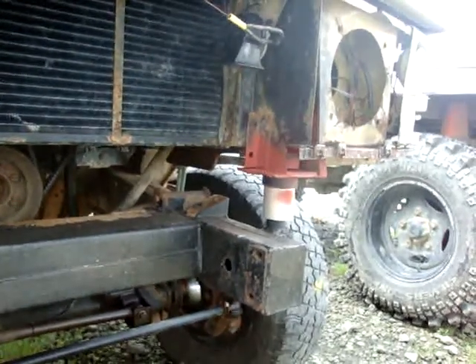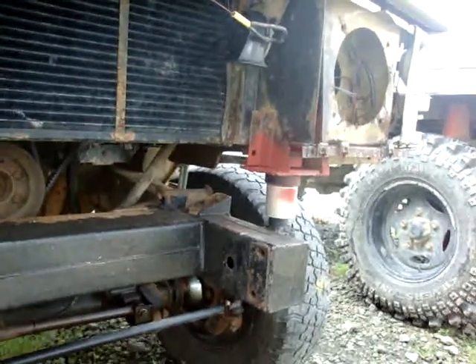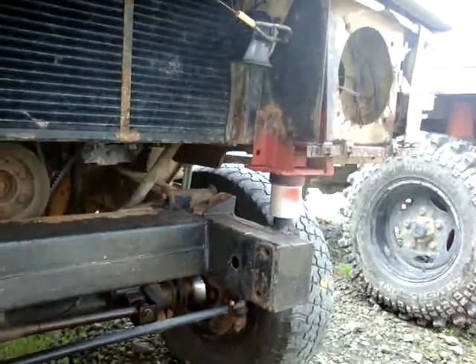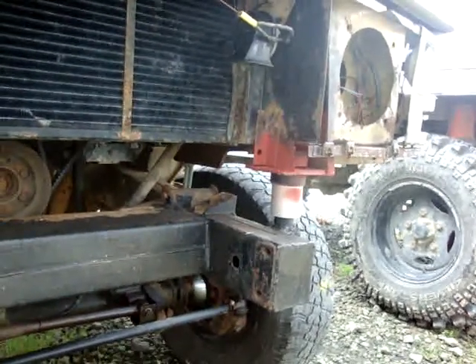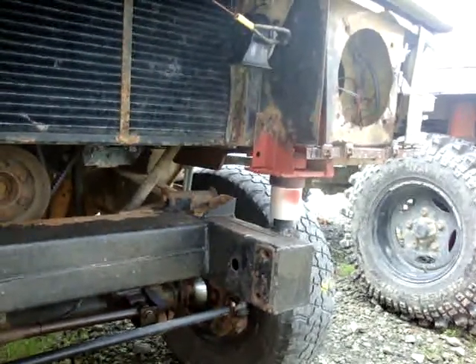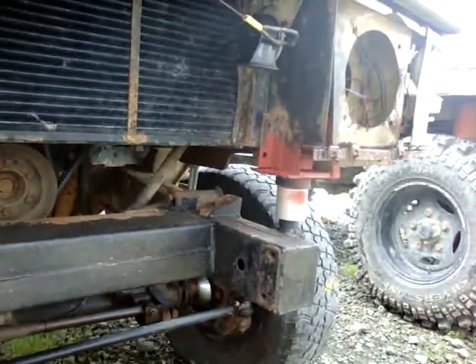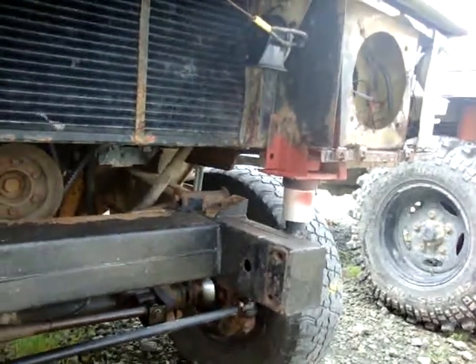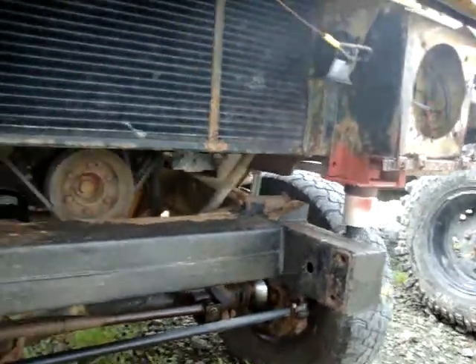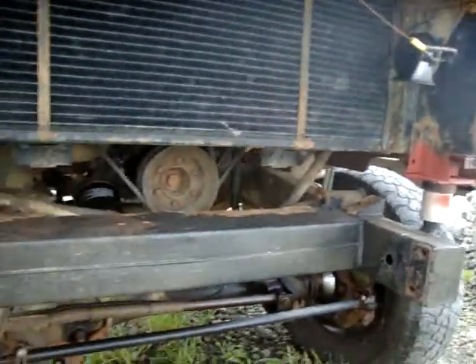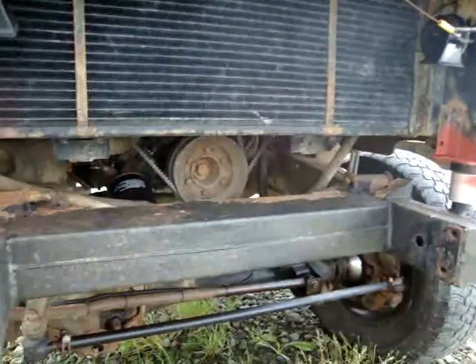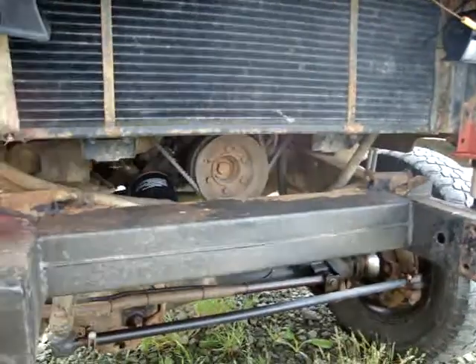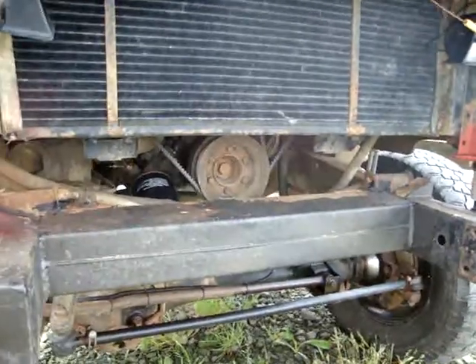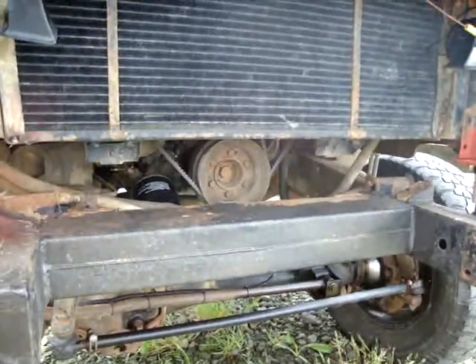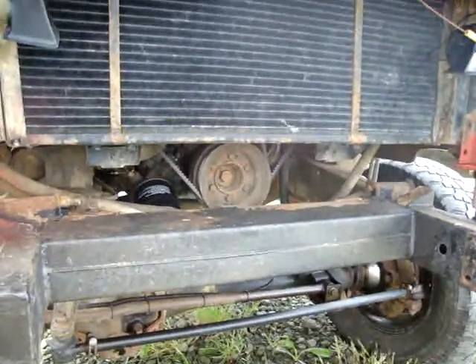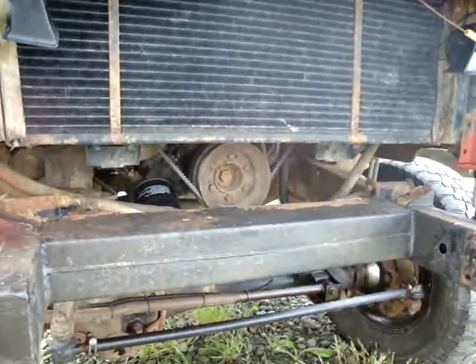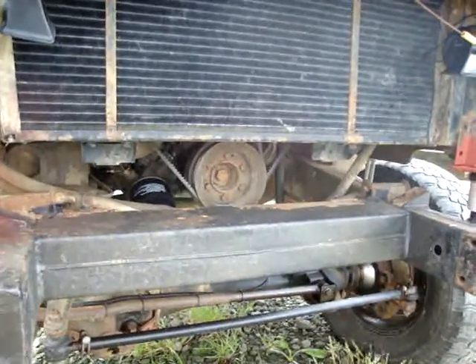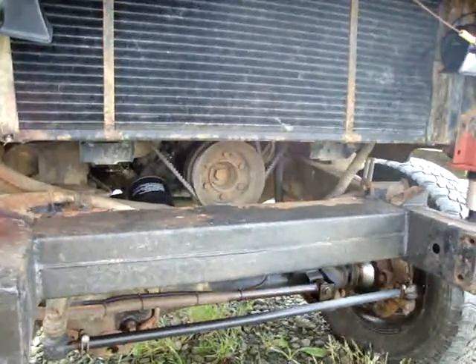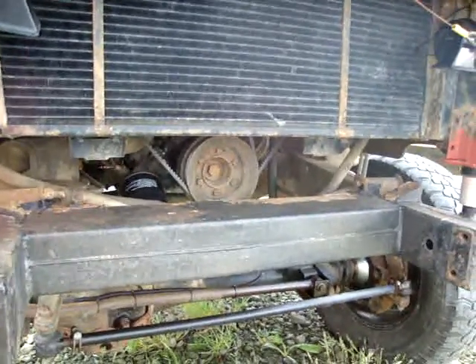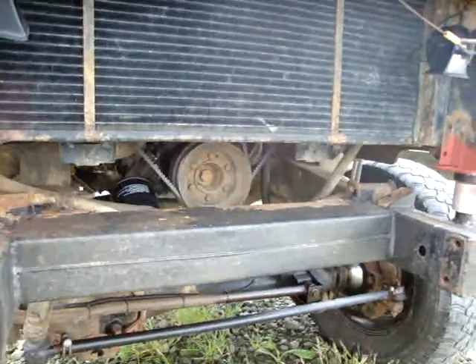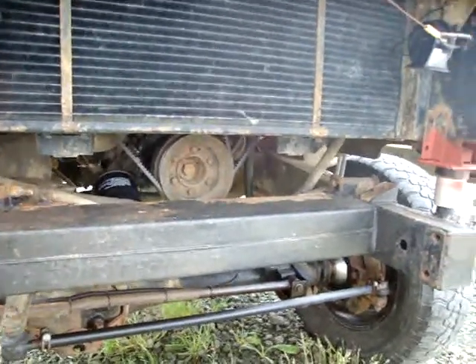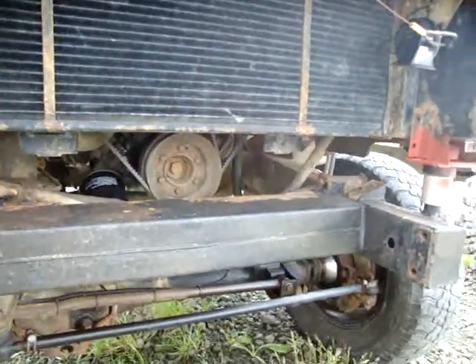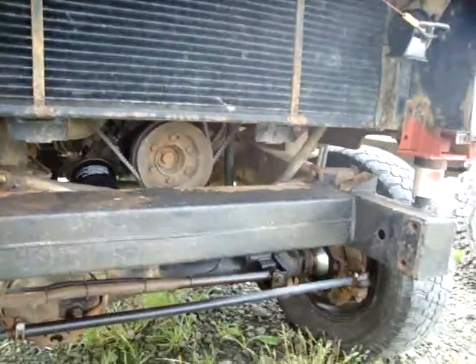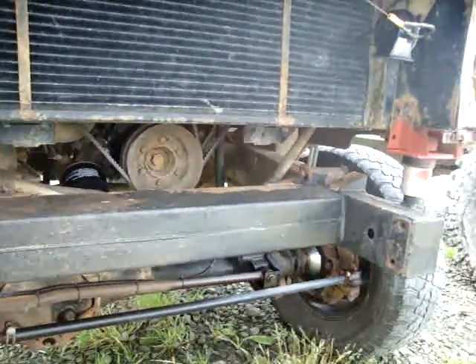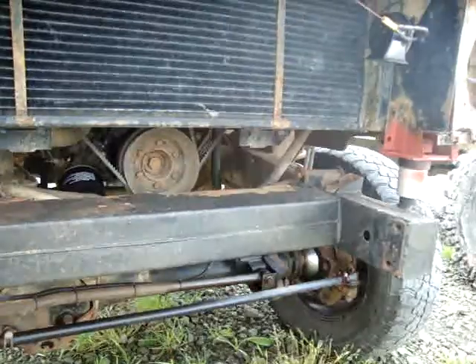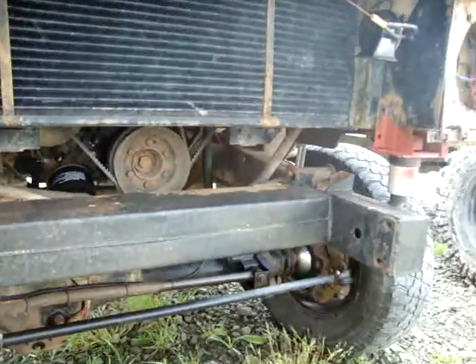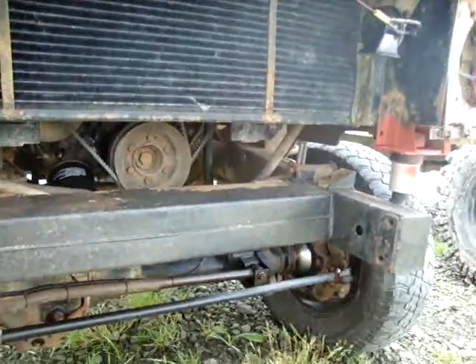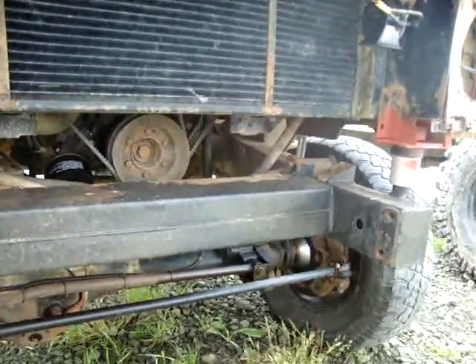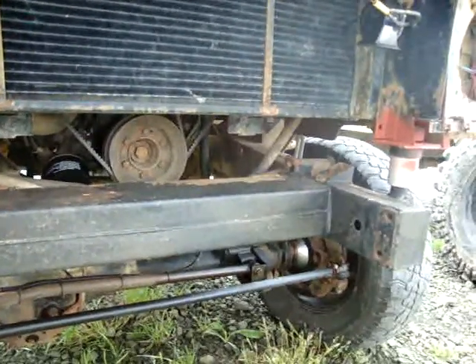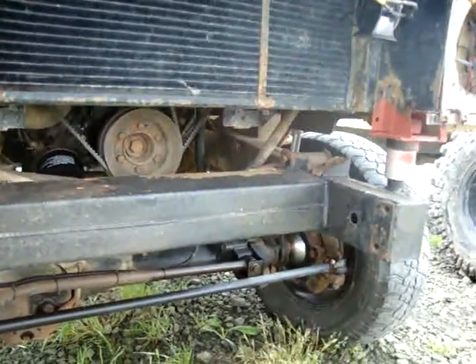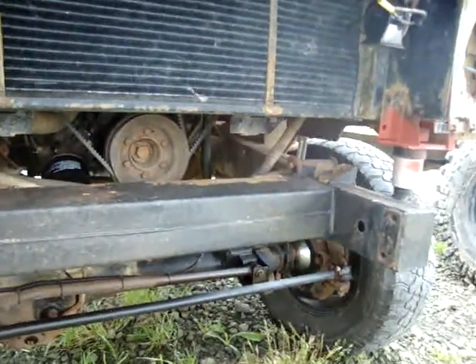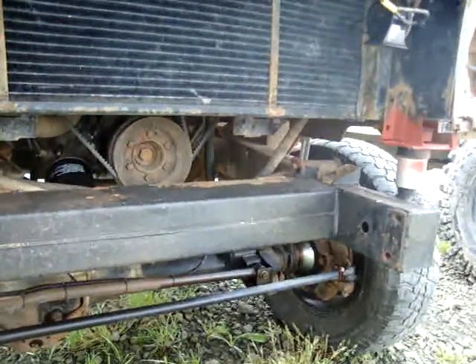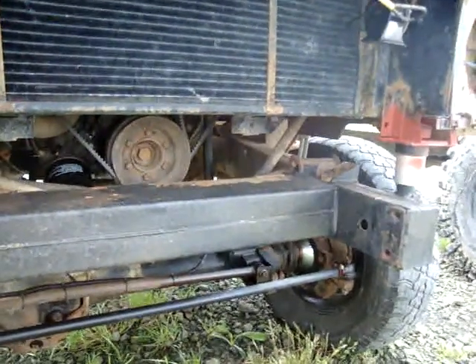So we have plenty of room to mount the PTO winch in here. We're going to do a cutout of the cross member and weld a bit of pipe in so we can lift the drive shaft up — we could have a good setup.